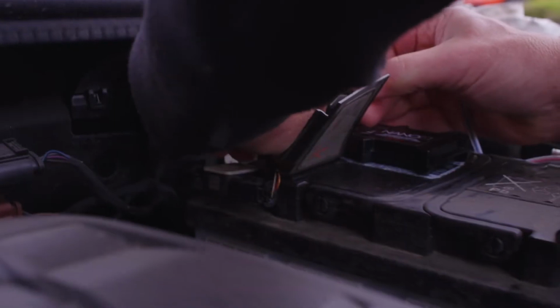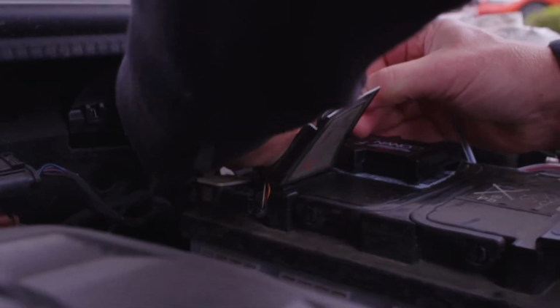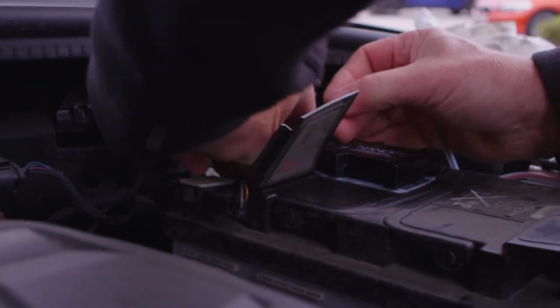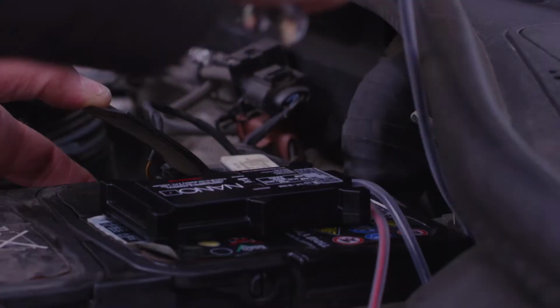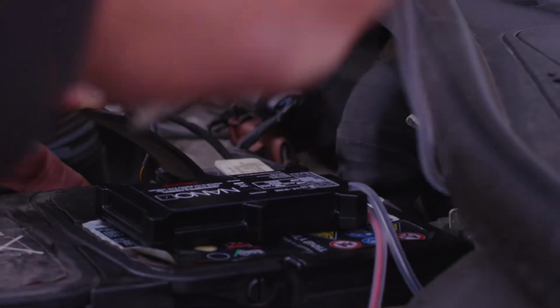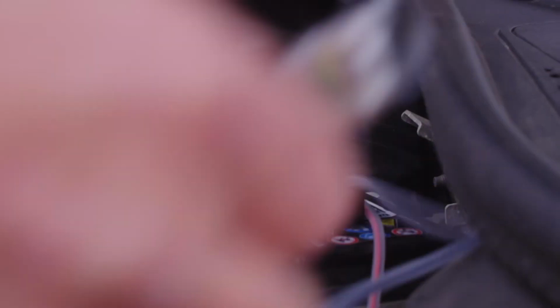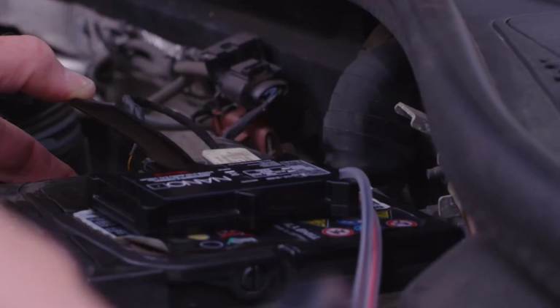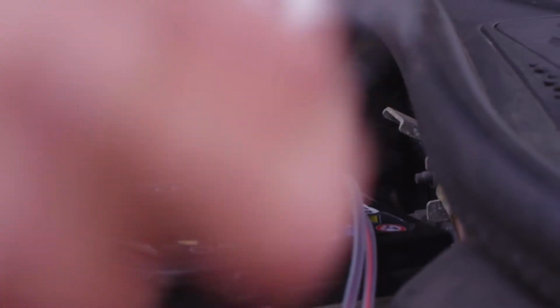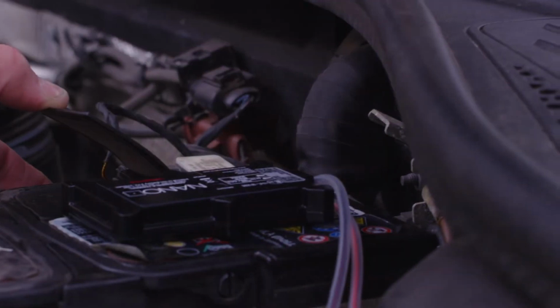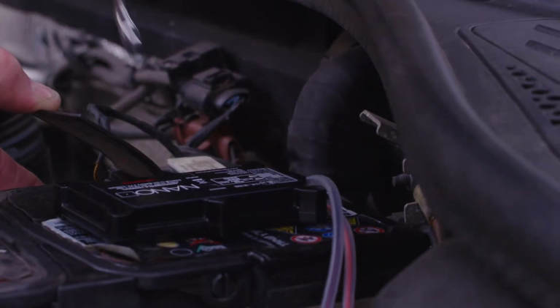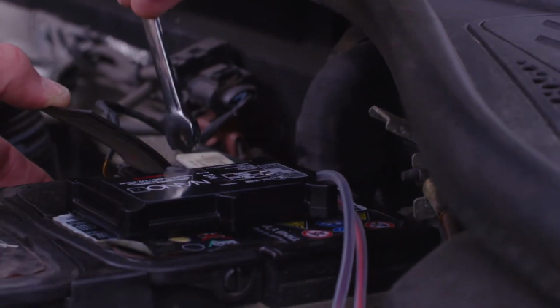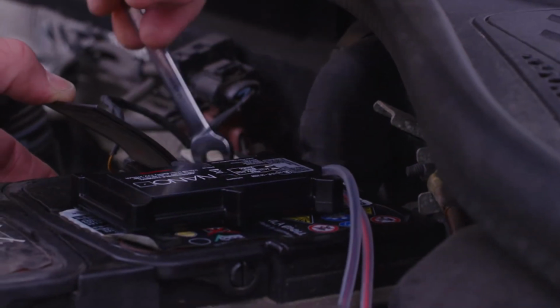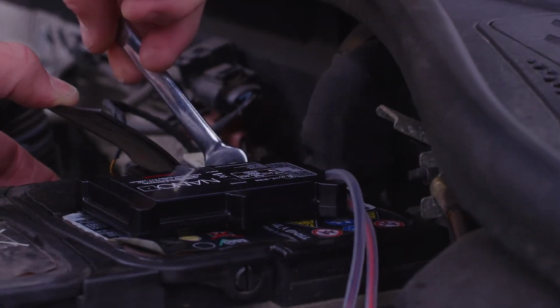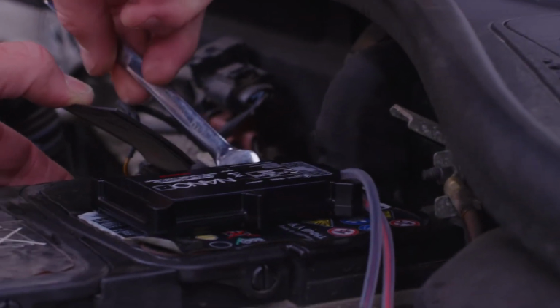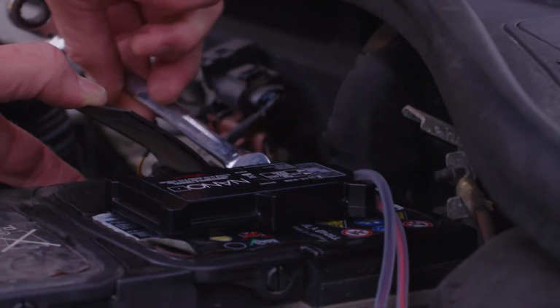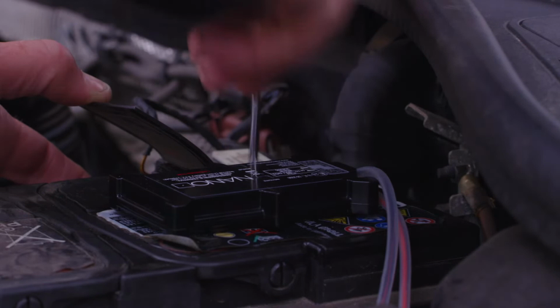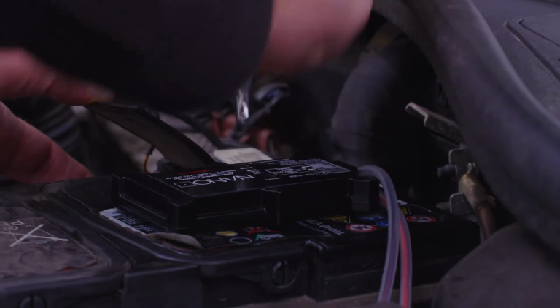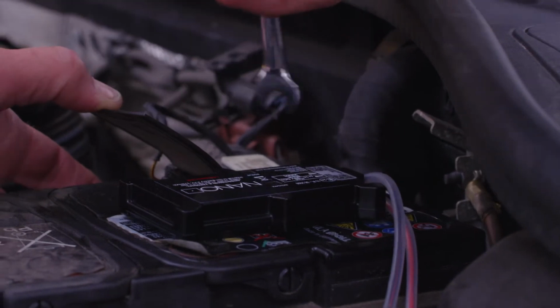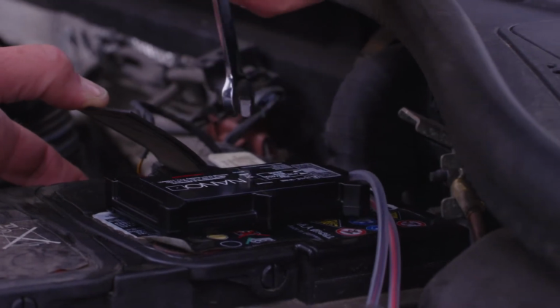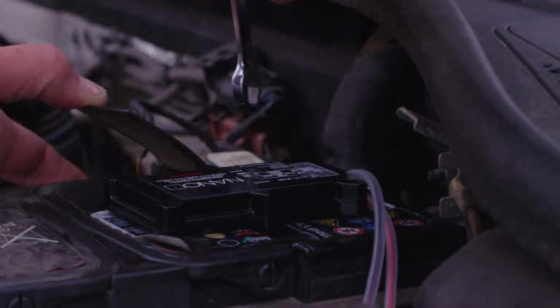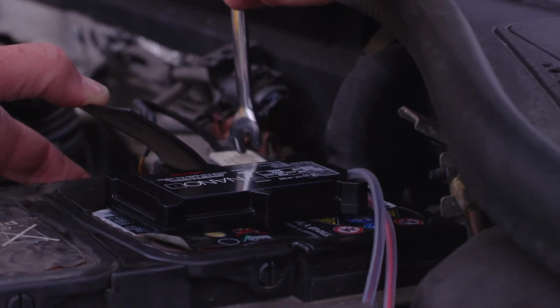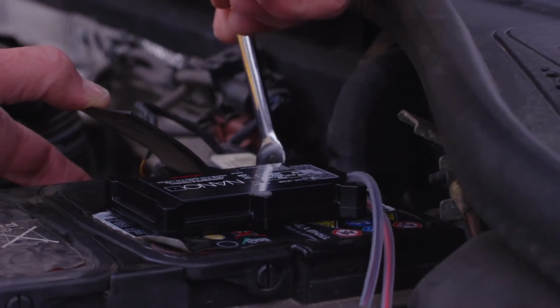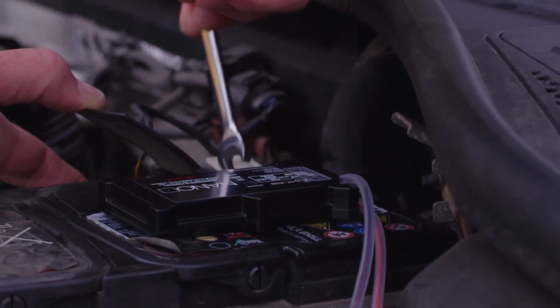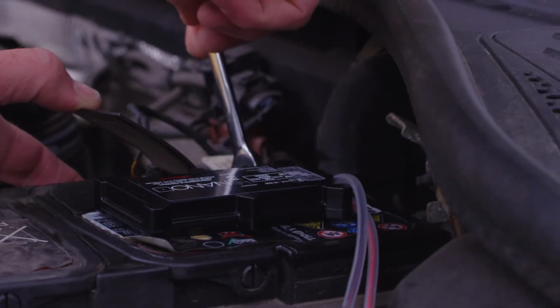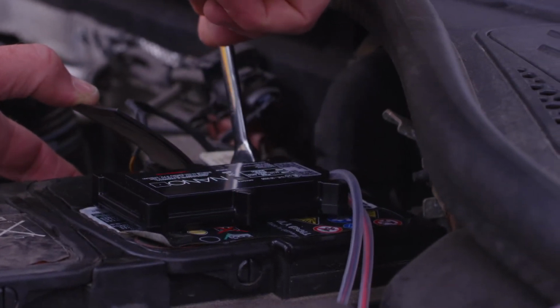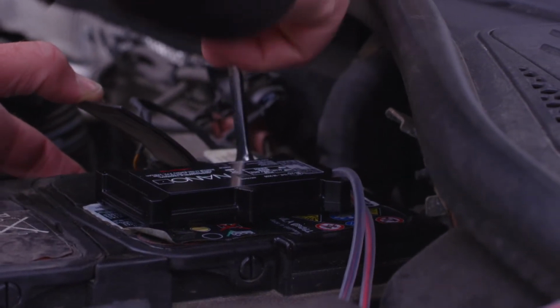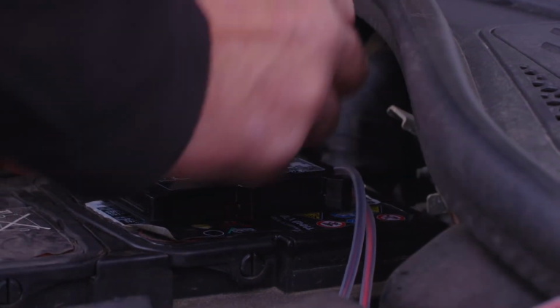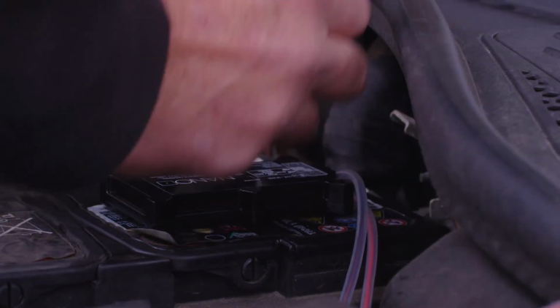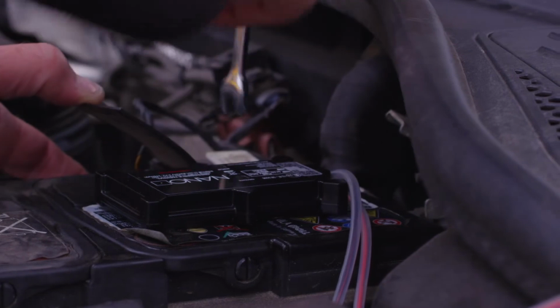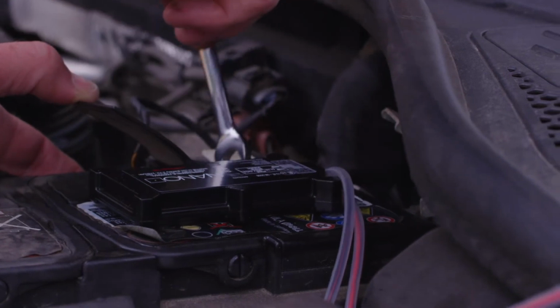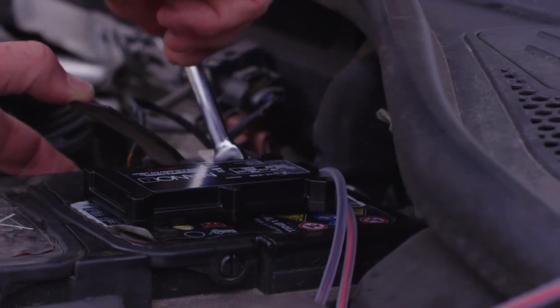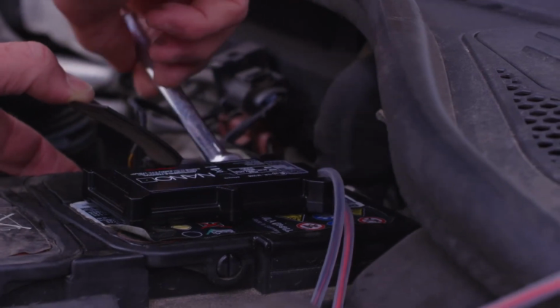Now loosen the negative terminal with a suitable spanner. Connect the black negative cable from the device onto the loosened negative battery terminal. Once connected, tighten the battery terminal and ensure the cable connector is secure.